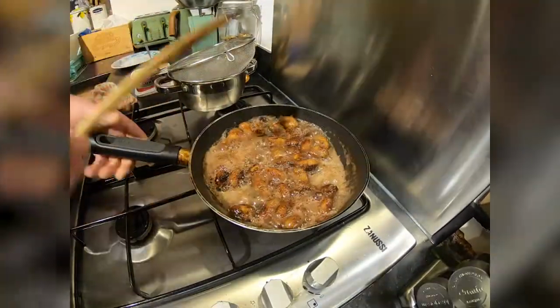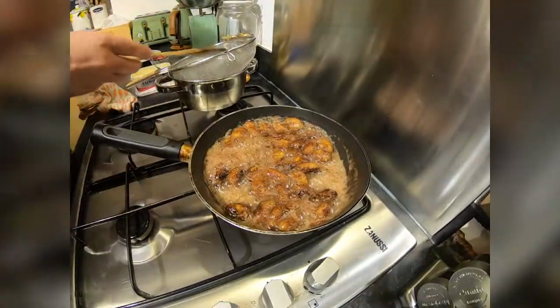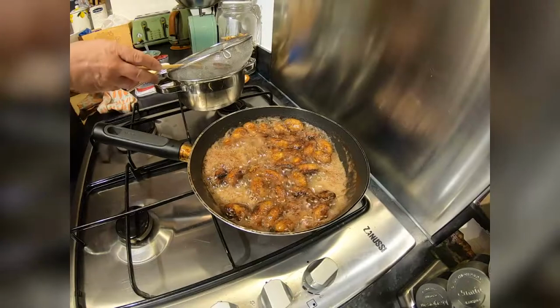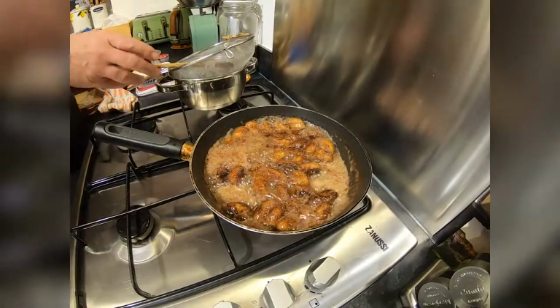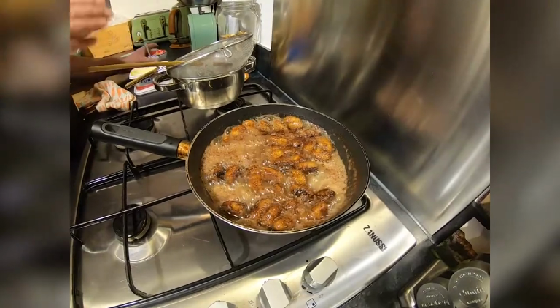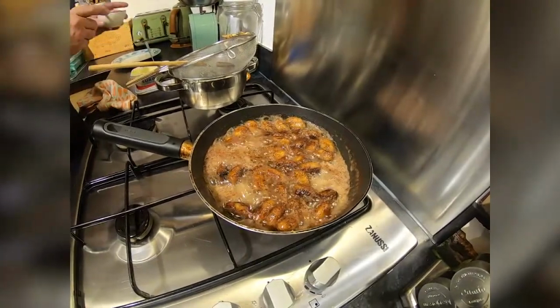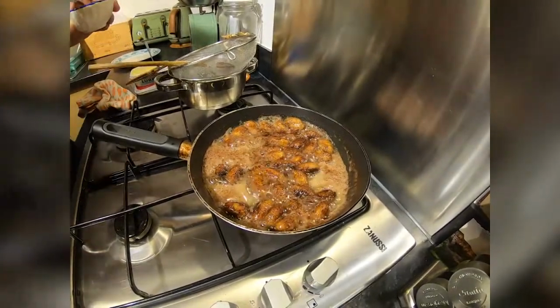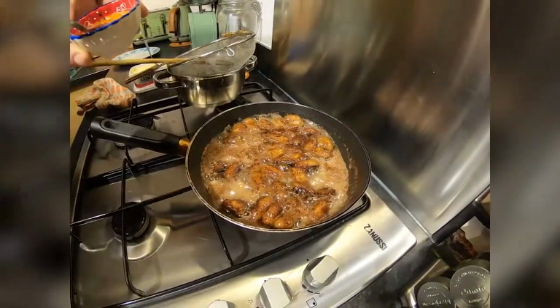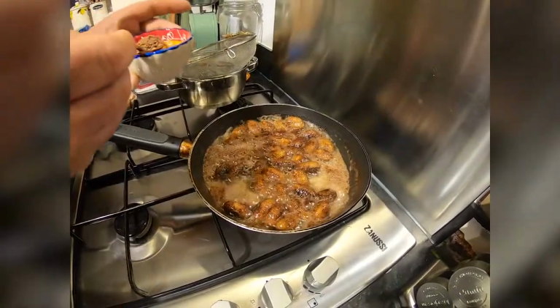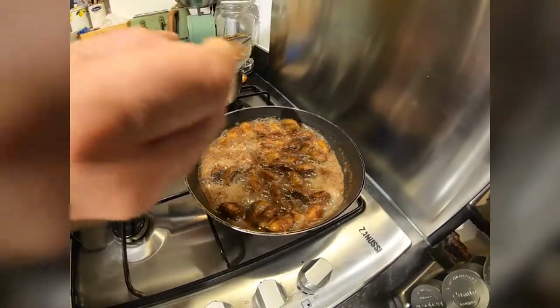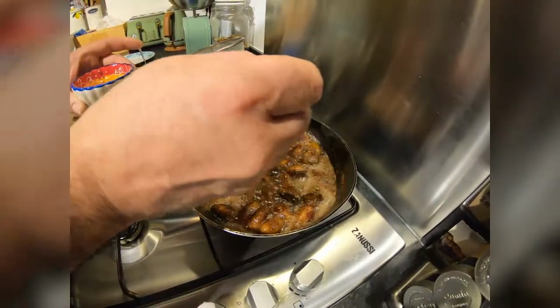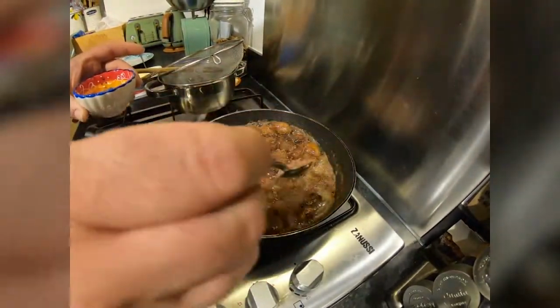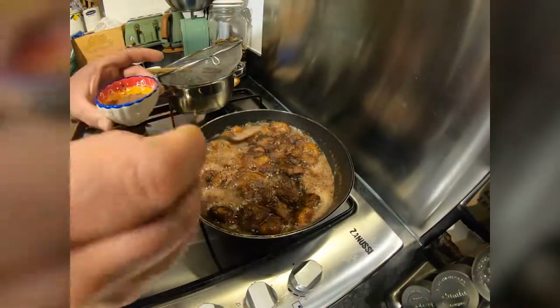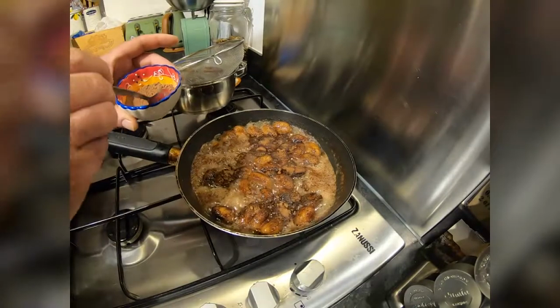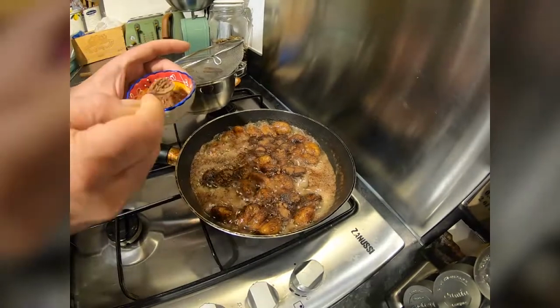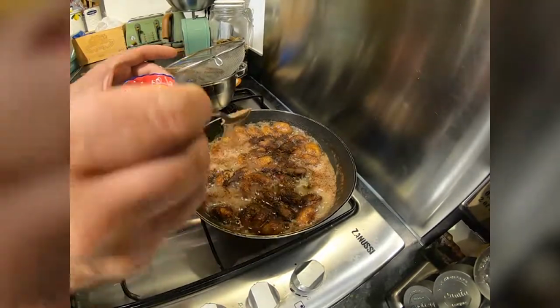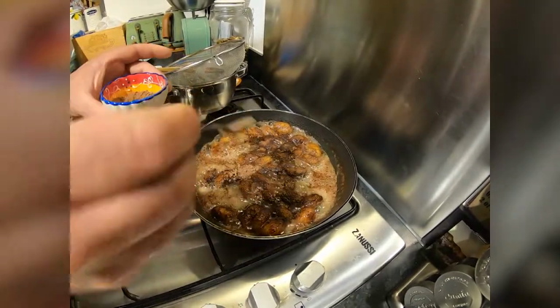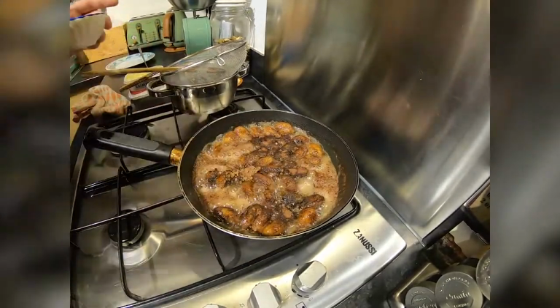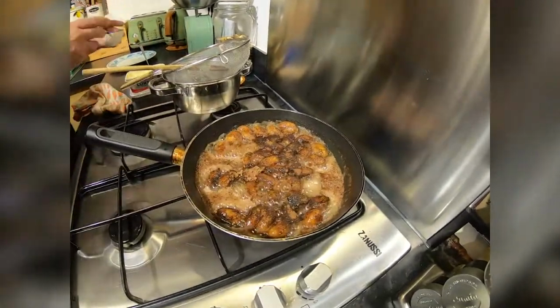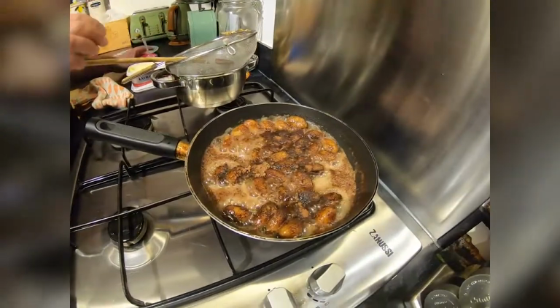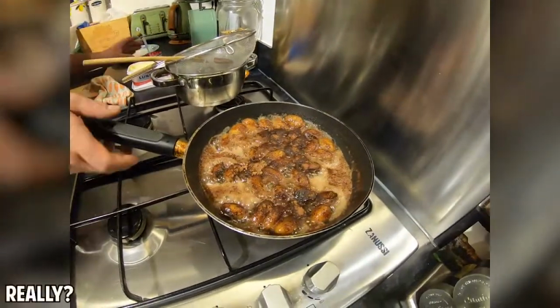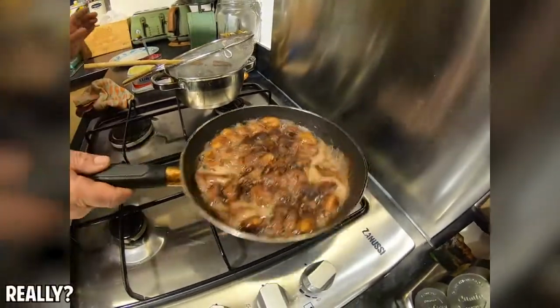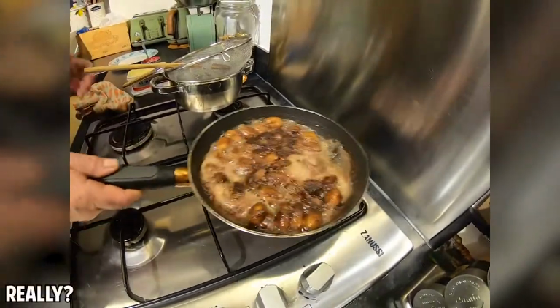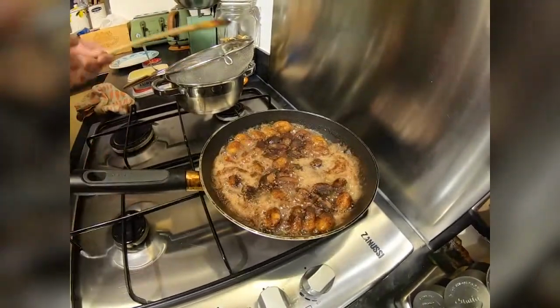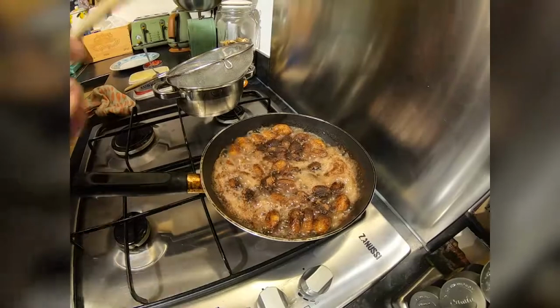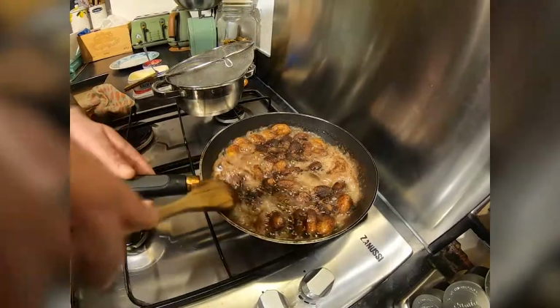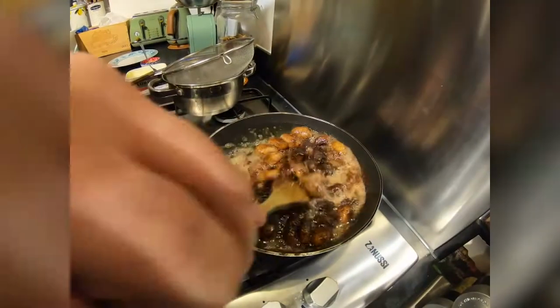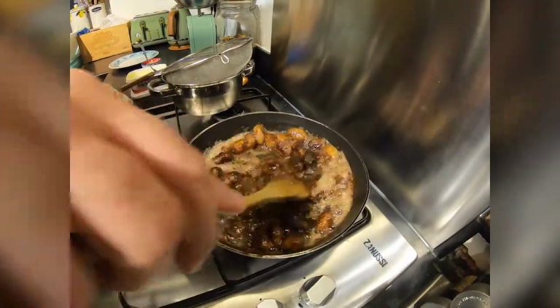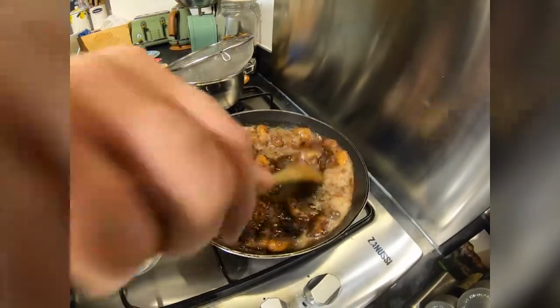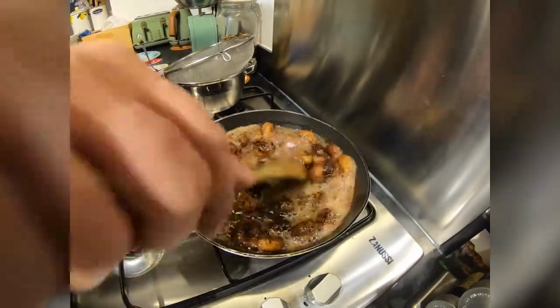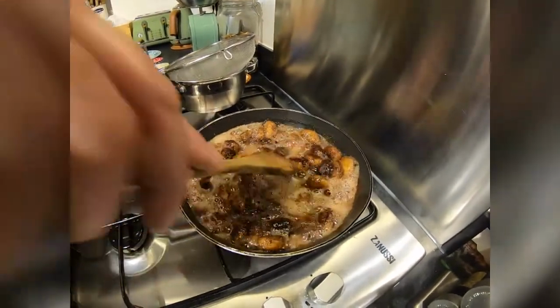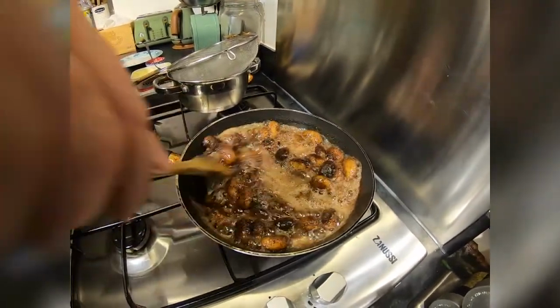A little bit more chocolate. Oh, the smell is like hot chocolate. Nice one.